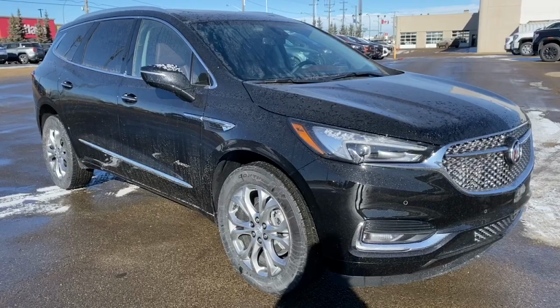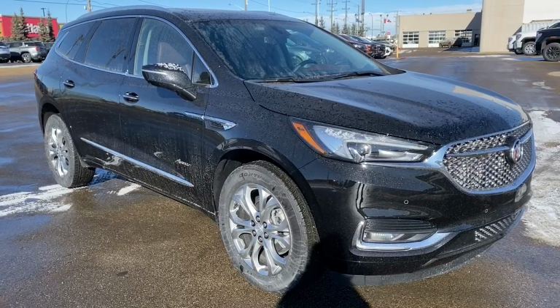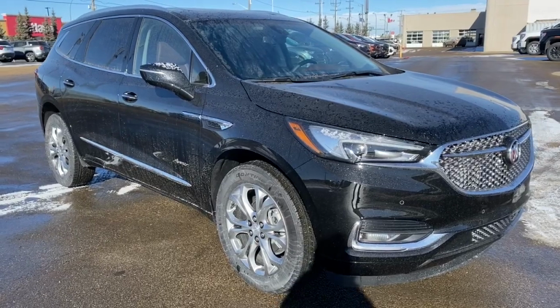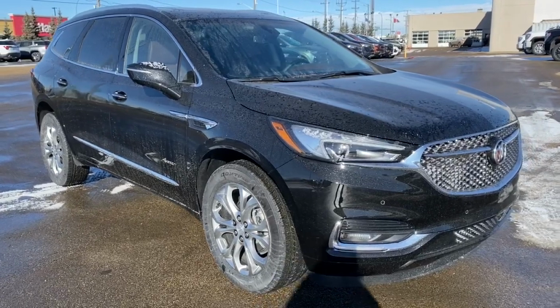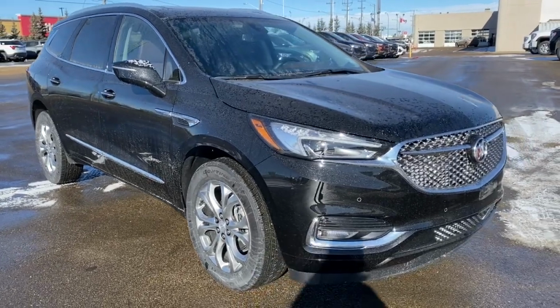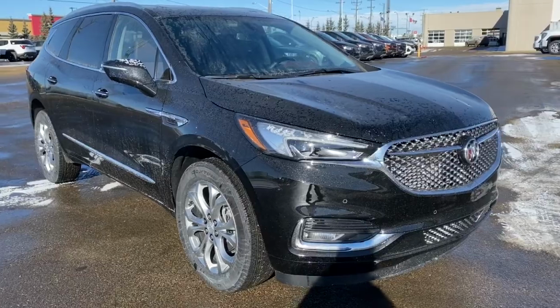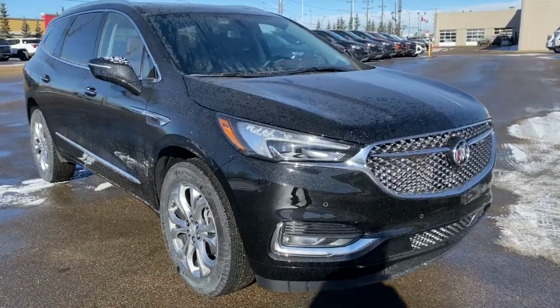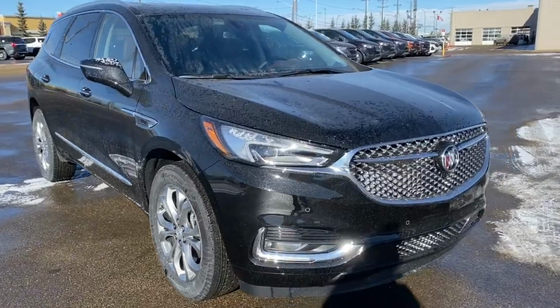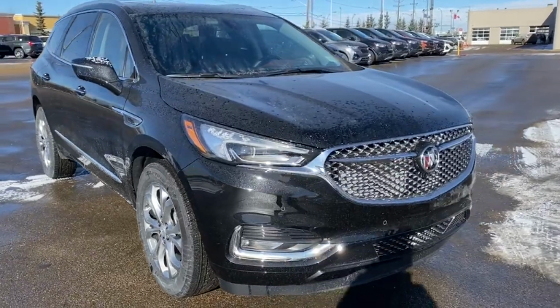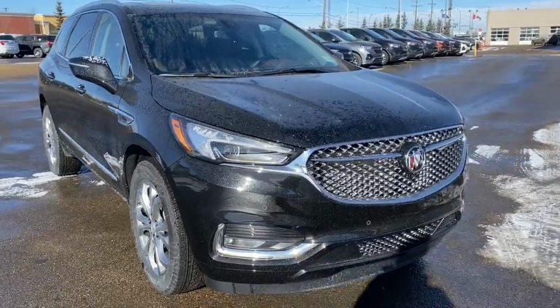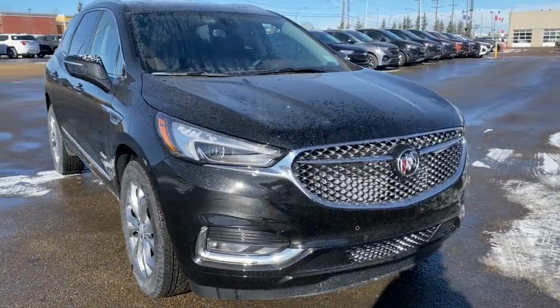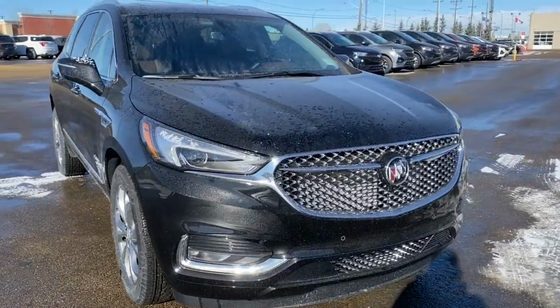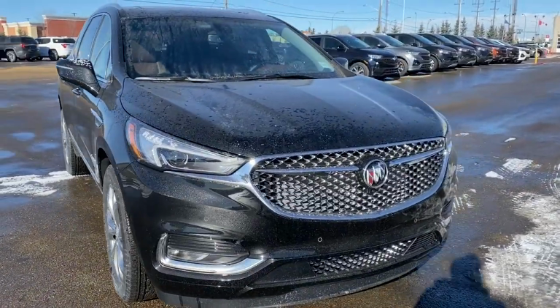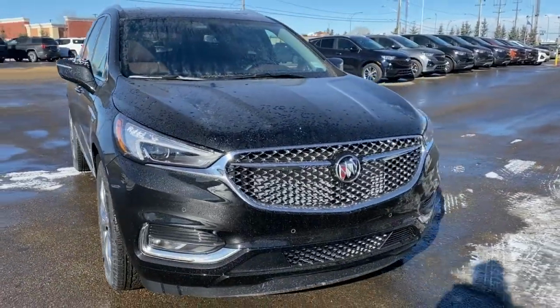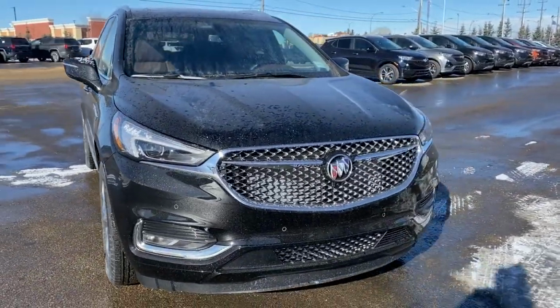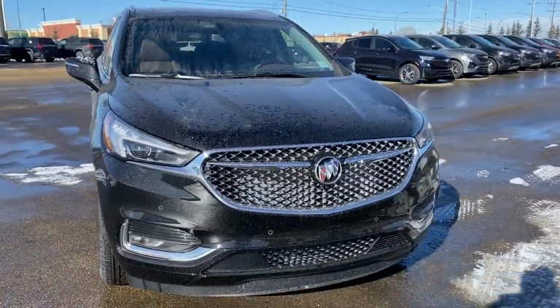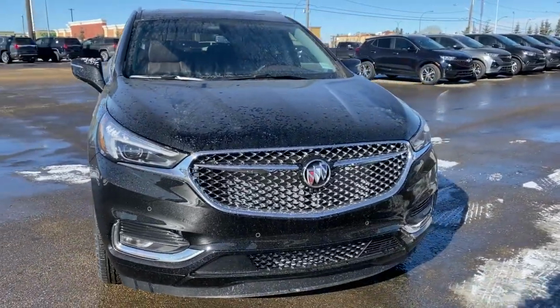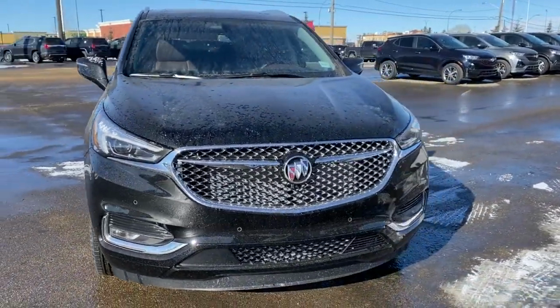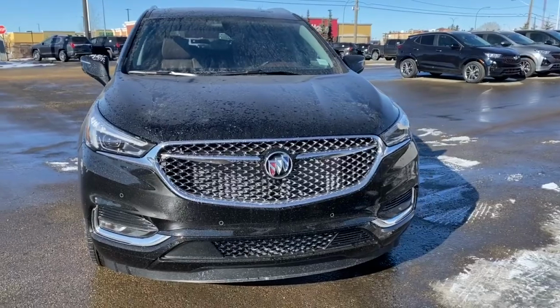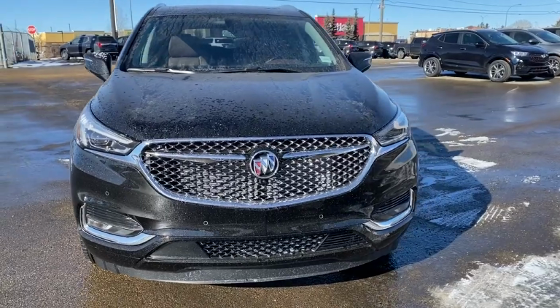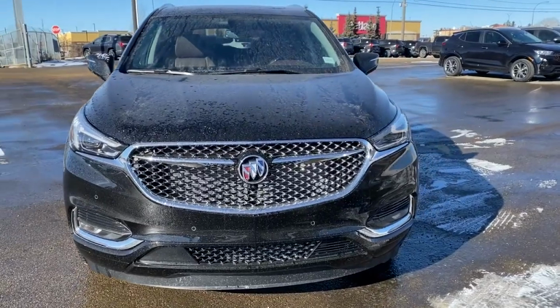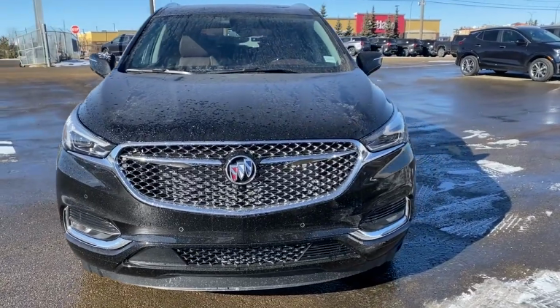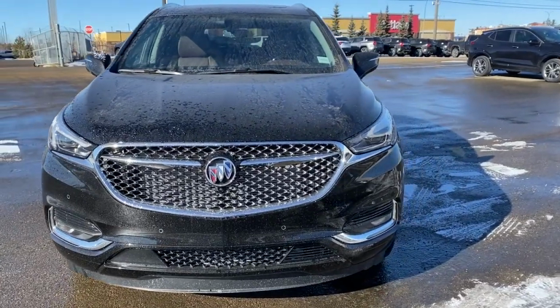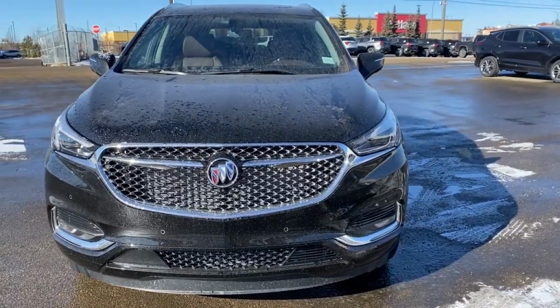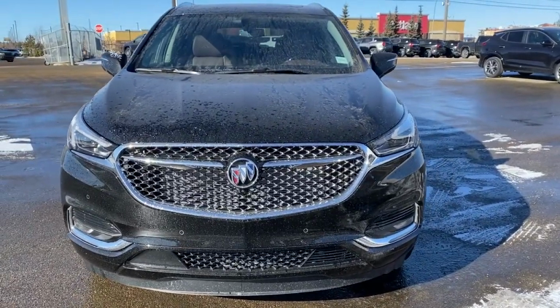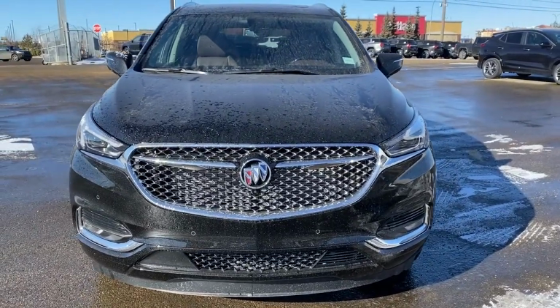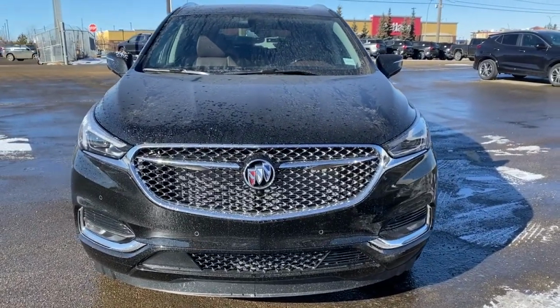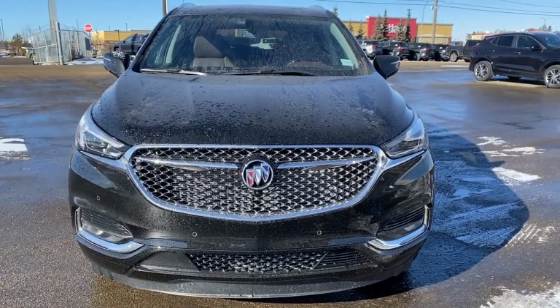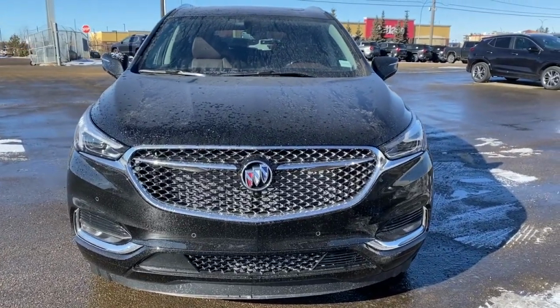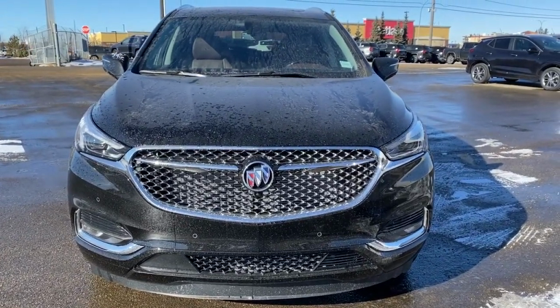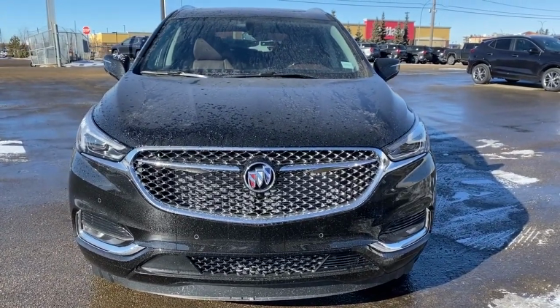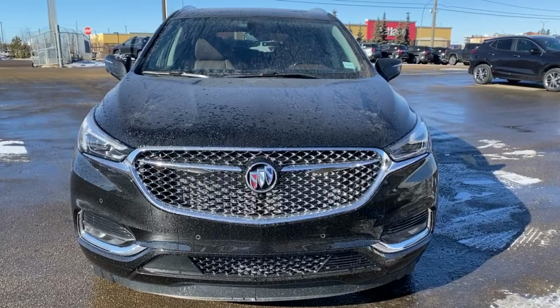So come take a look at the 2021 Buick Enclave Avenir today, or you can visit us online anytime, anywhere at westerngmcbuick.com.